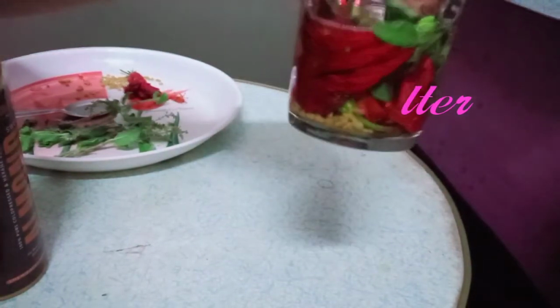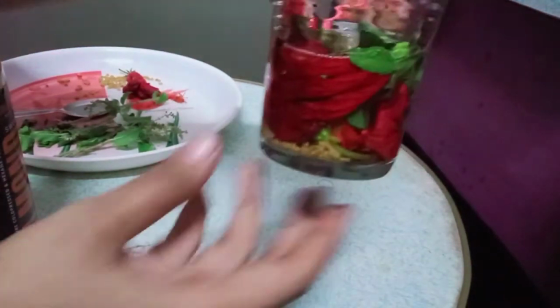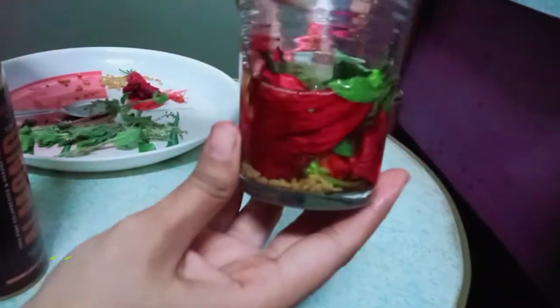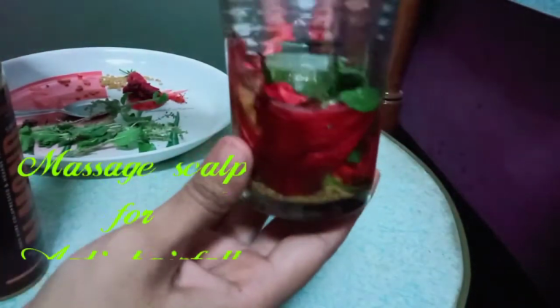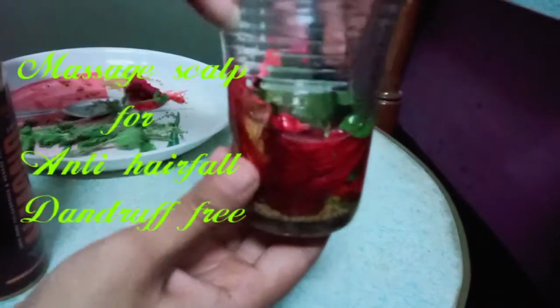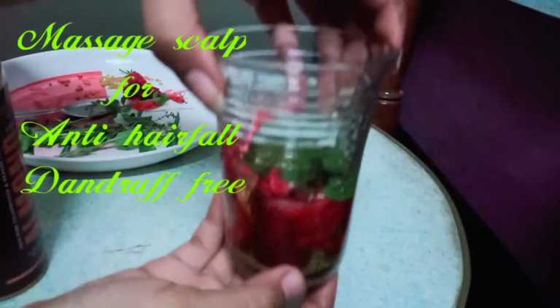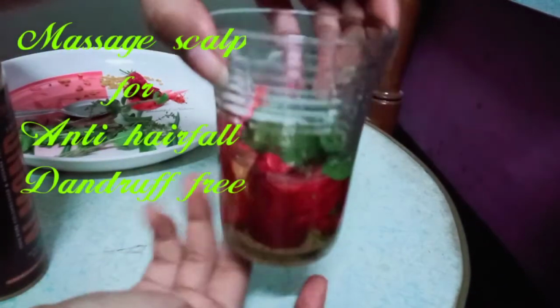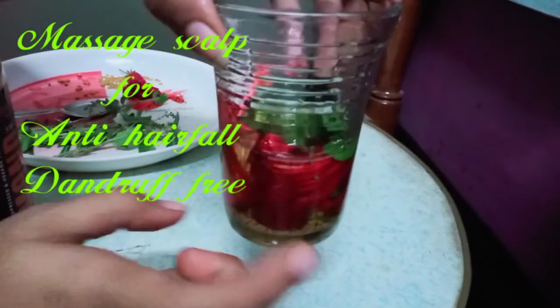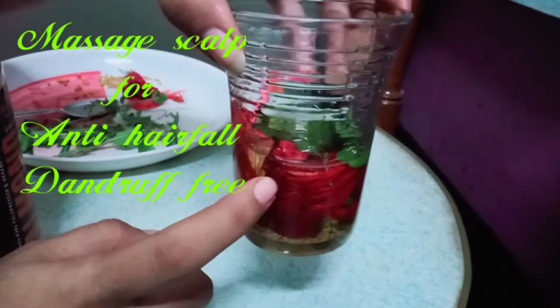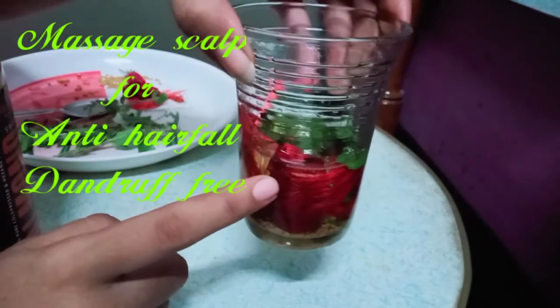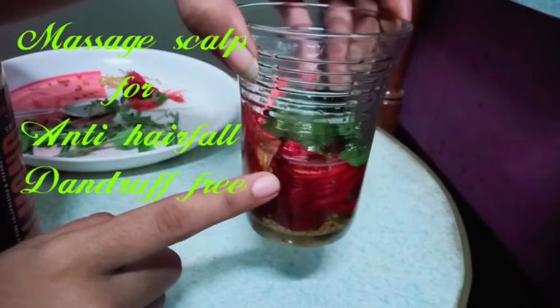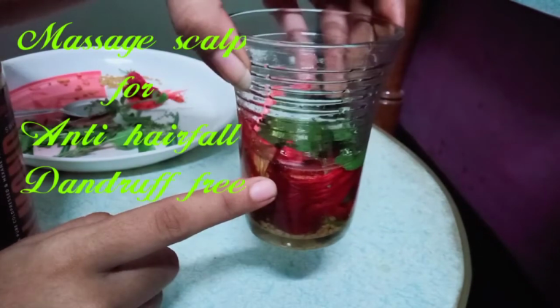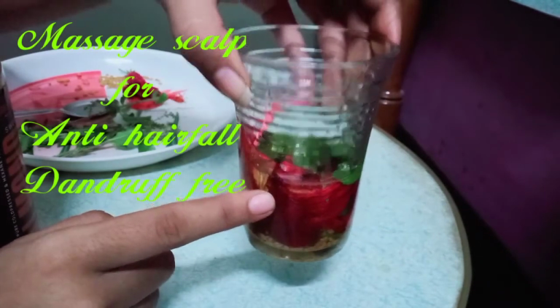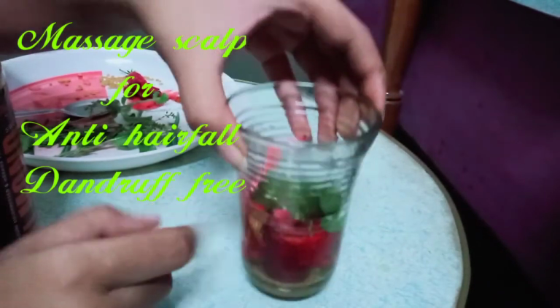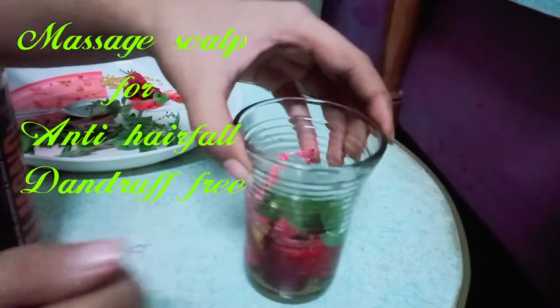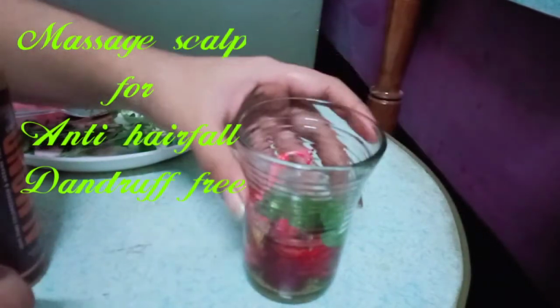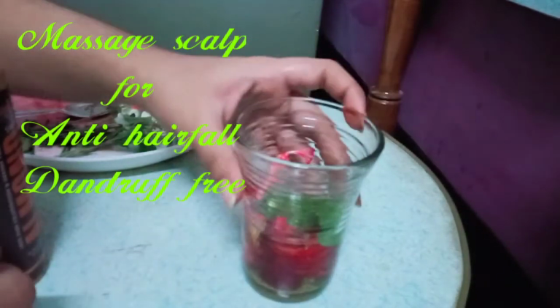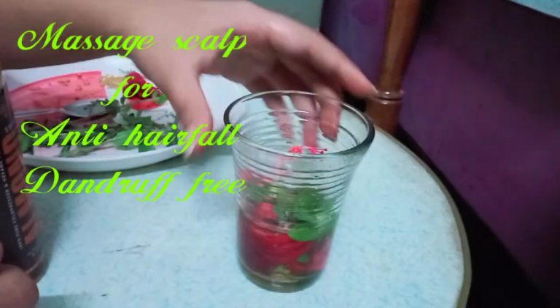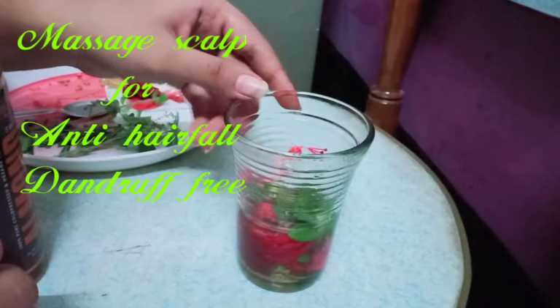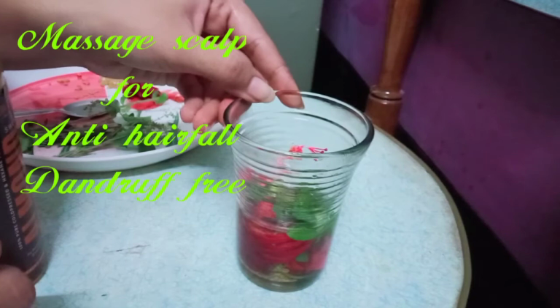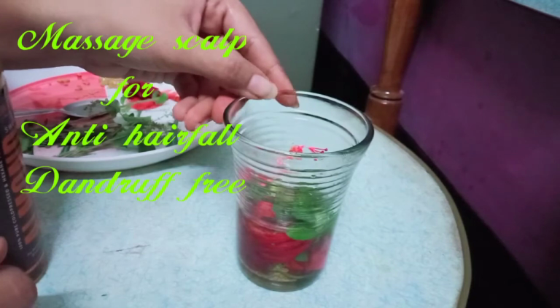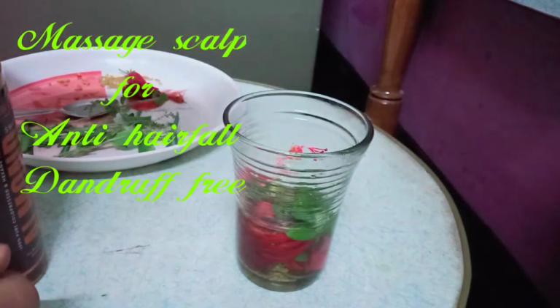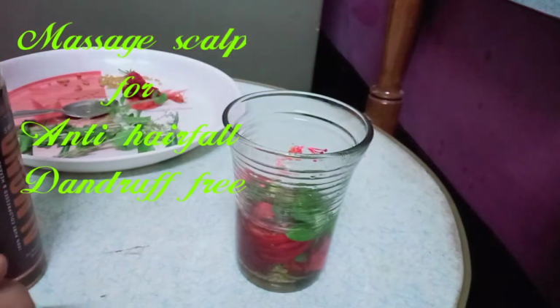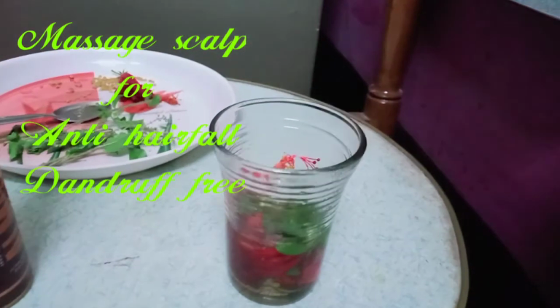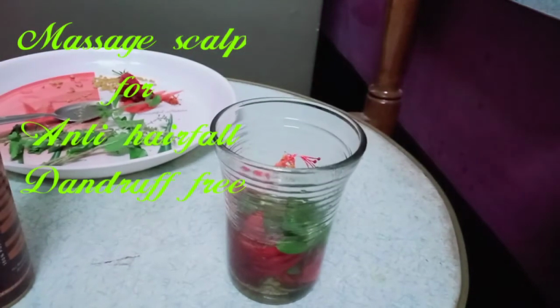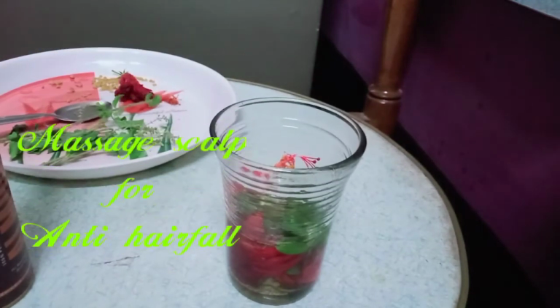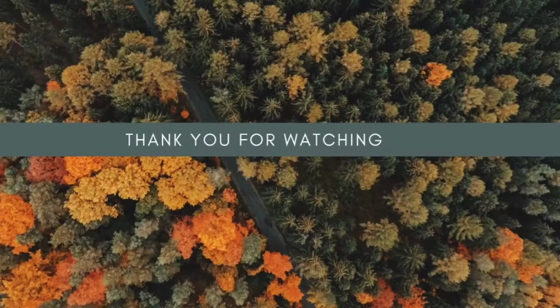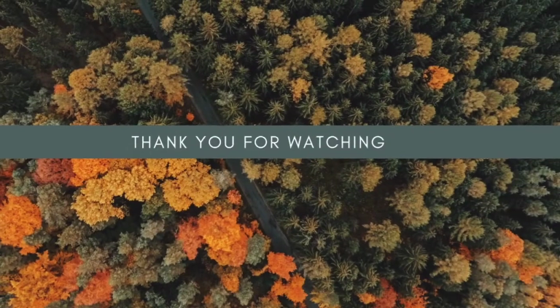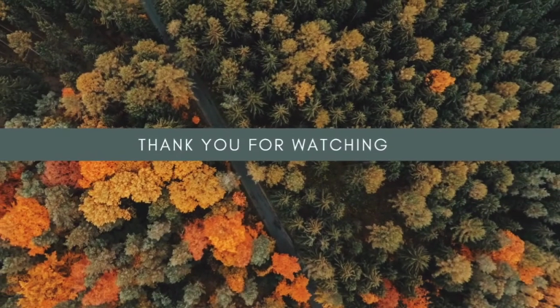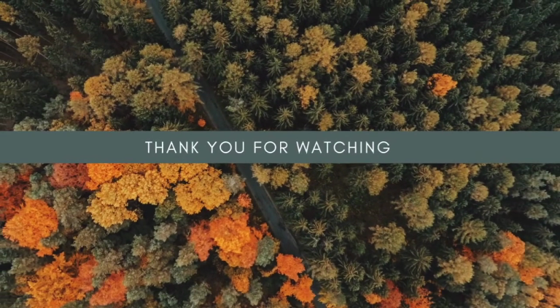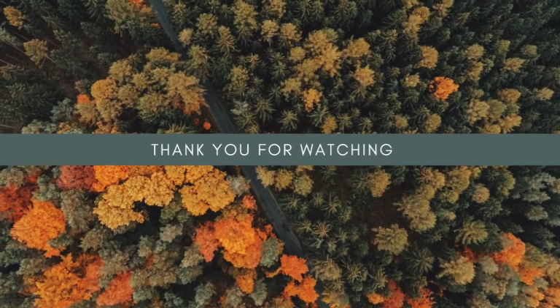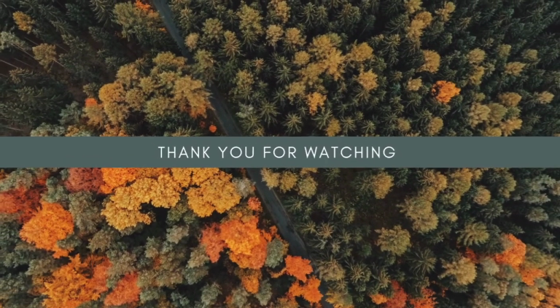You can promote your hair growth, reduce your hair fall, and also make your hair dandruff-free. So give it a try. If you like this video, please like and subscribe to my channel.